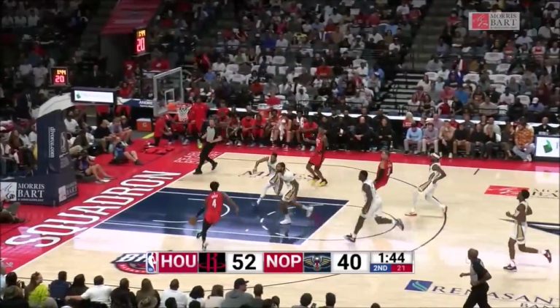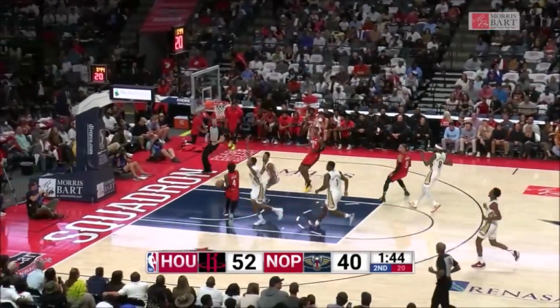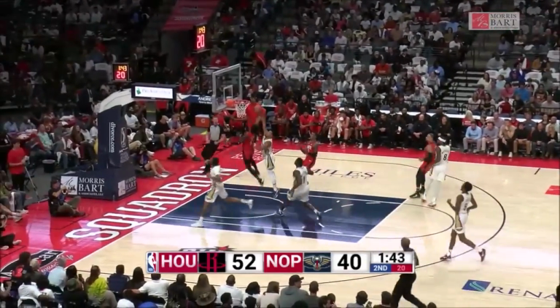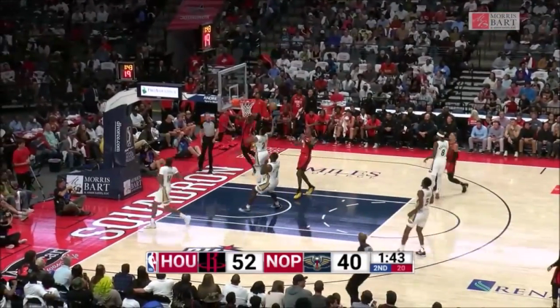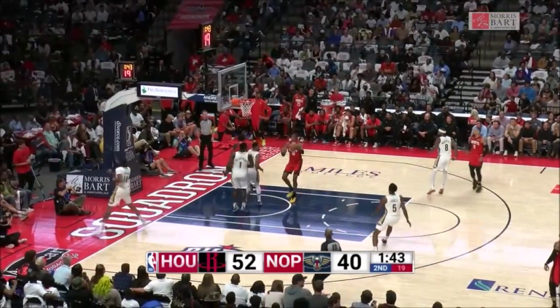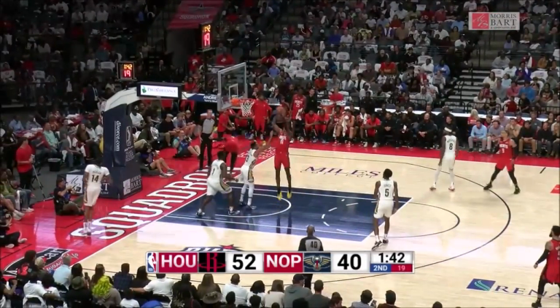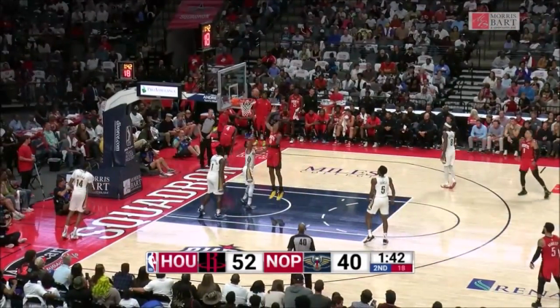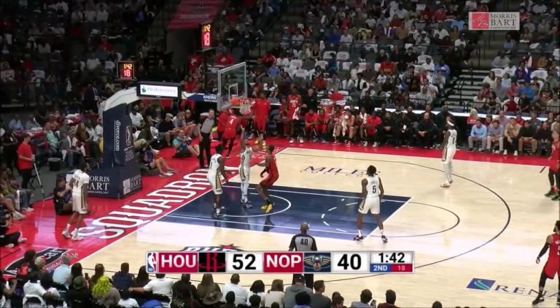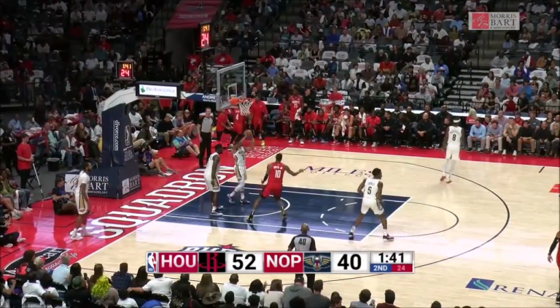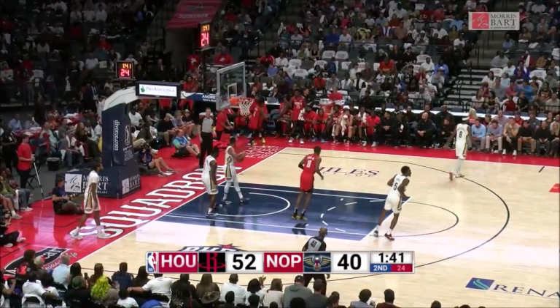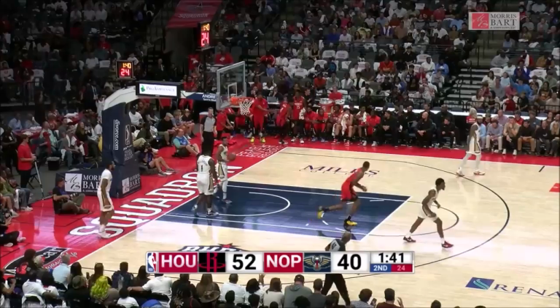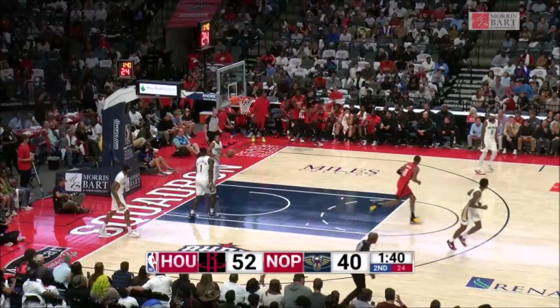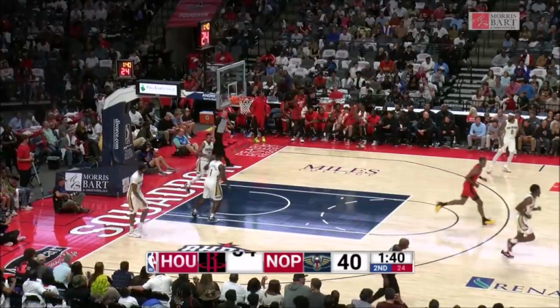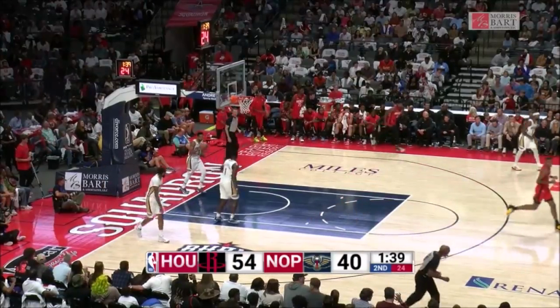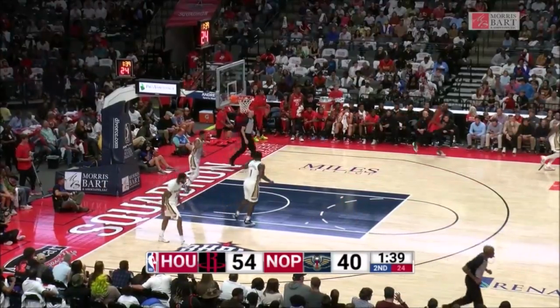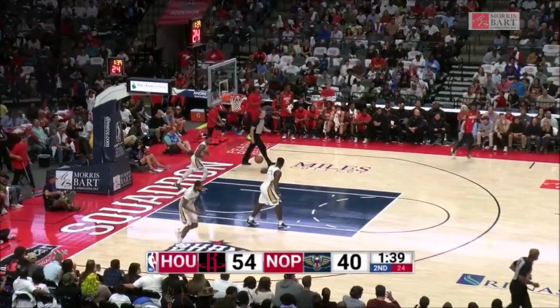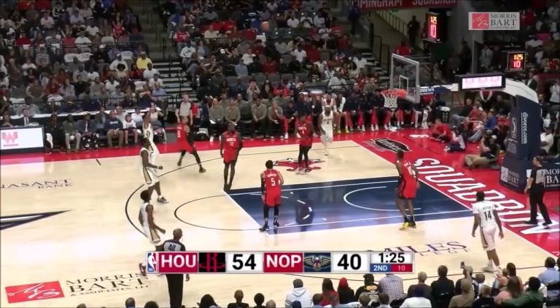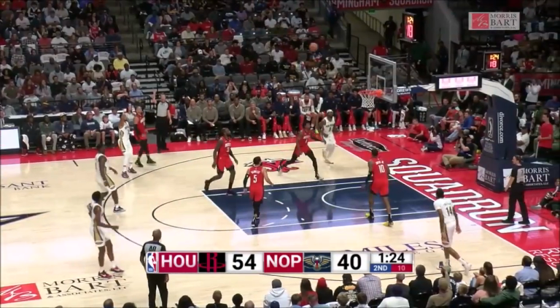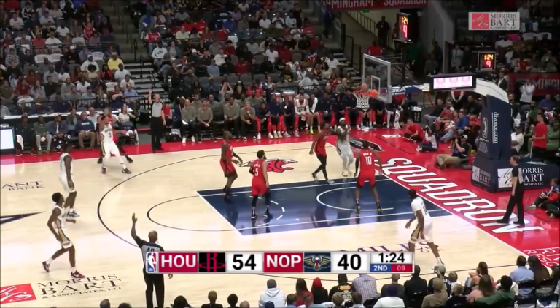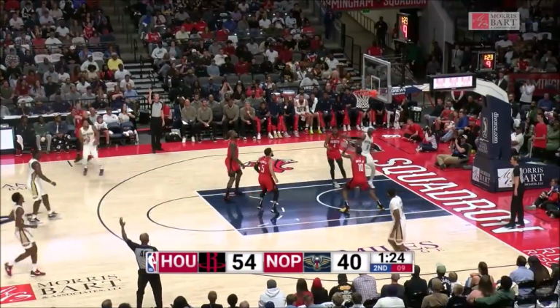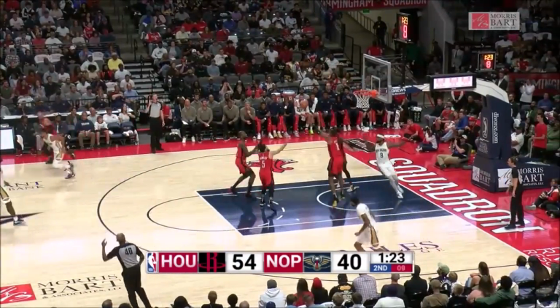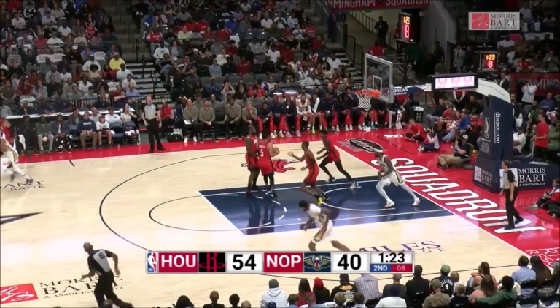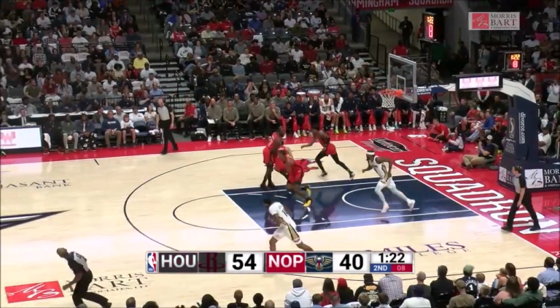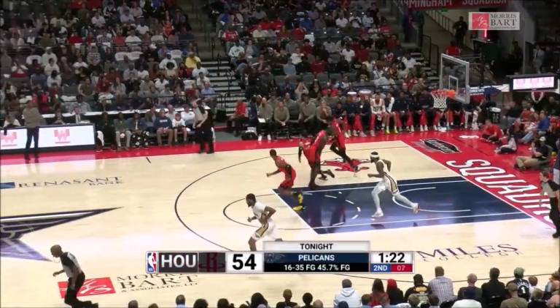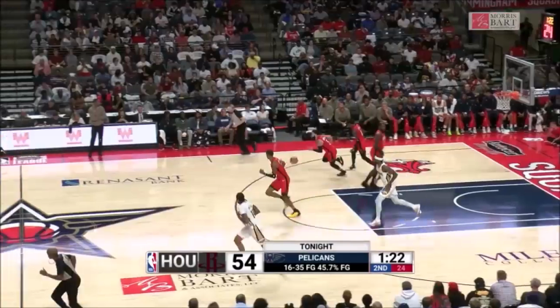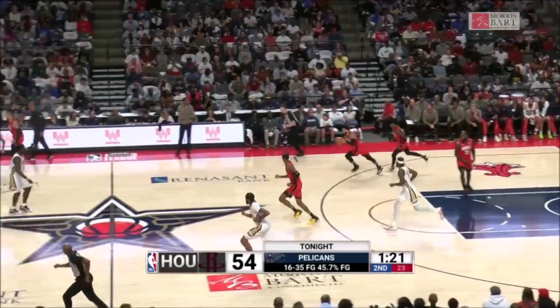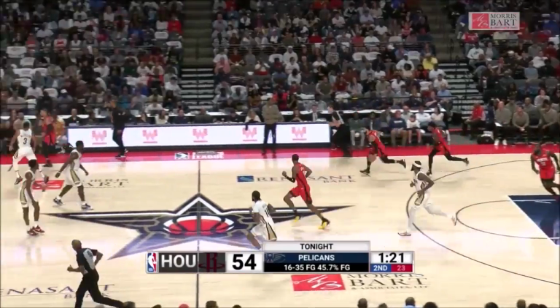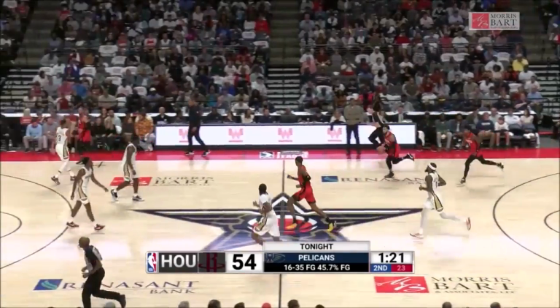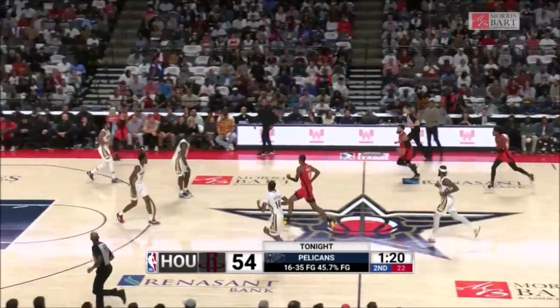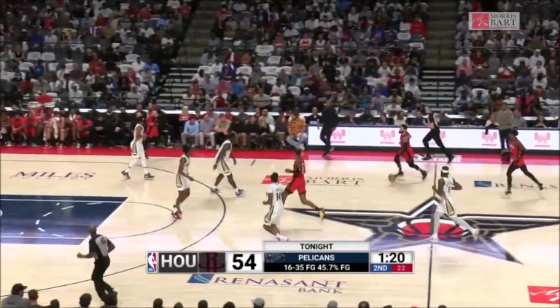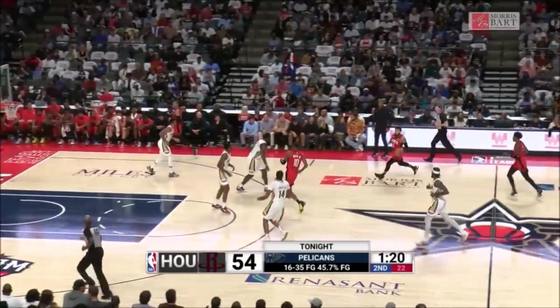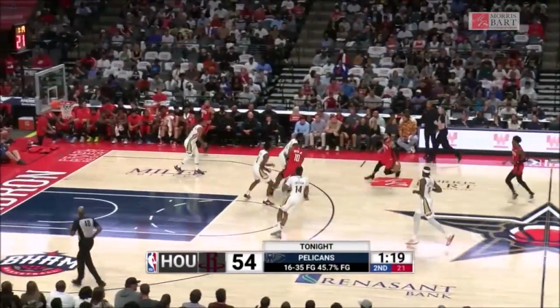Front court, Jalen Green — got blocked from behind by McCollum — but there's Jabari Smith Jr. to clean it up. In the second, McCollum for three, left wing, no. The role is now 5 of 12 from distance.